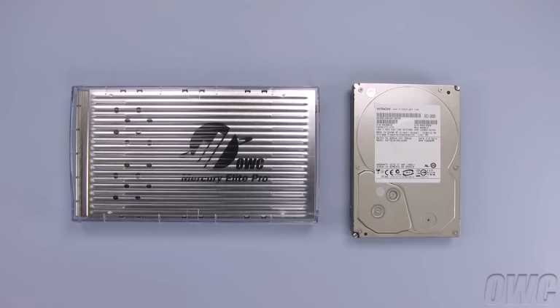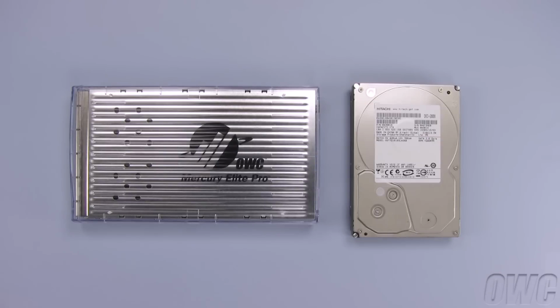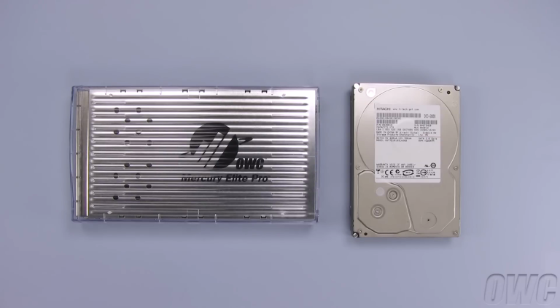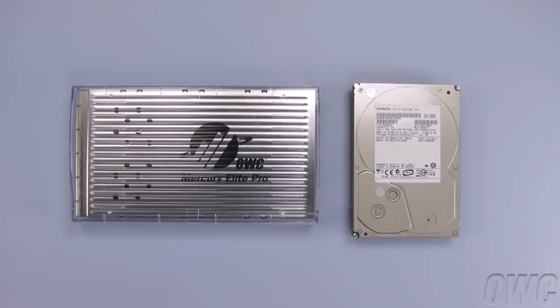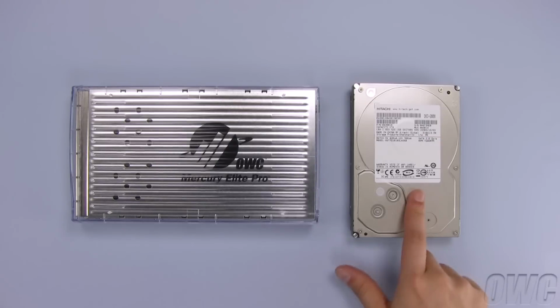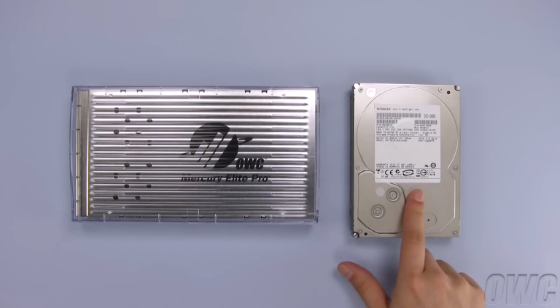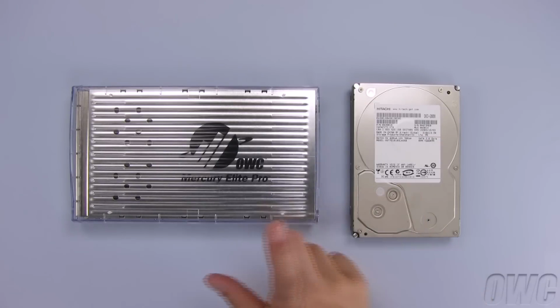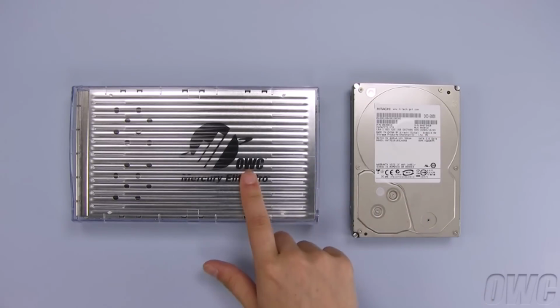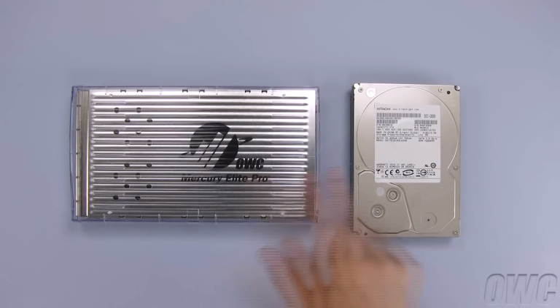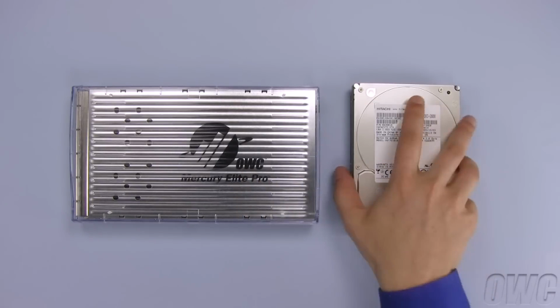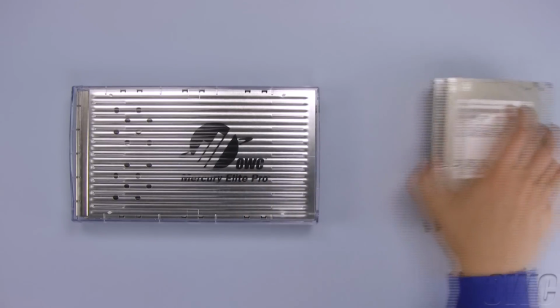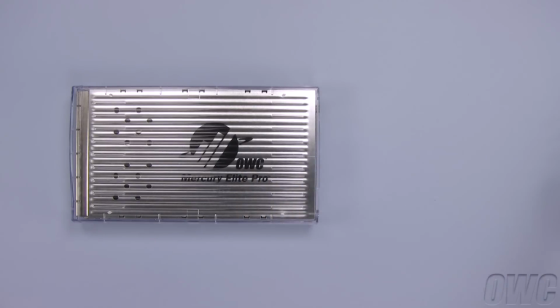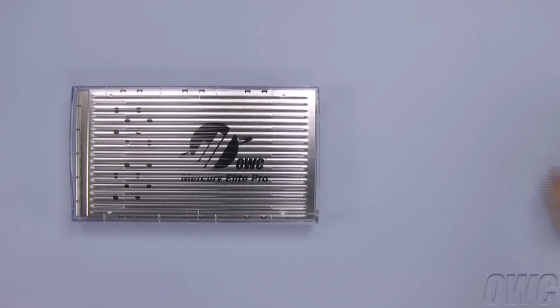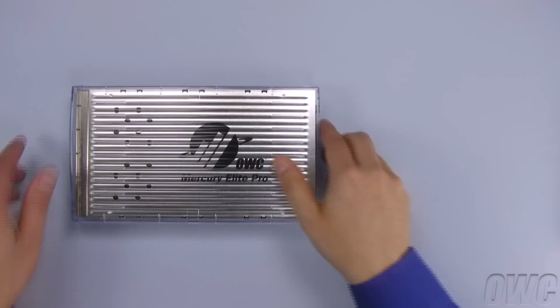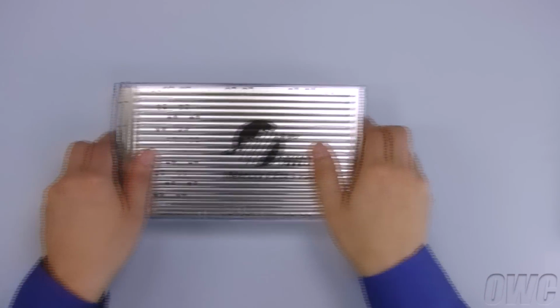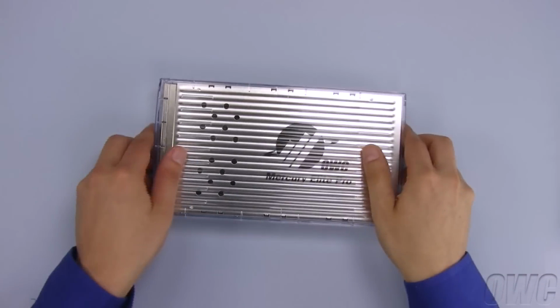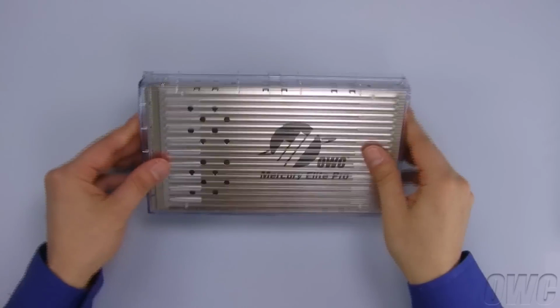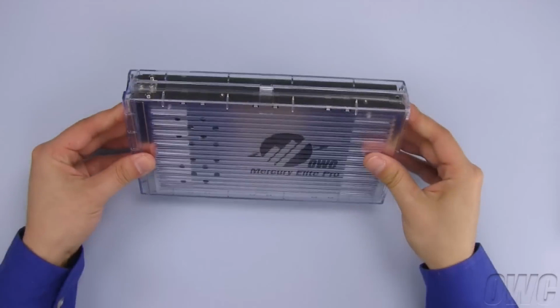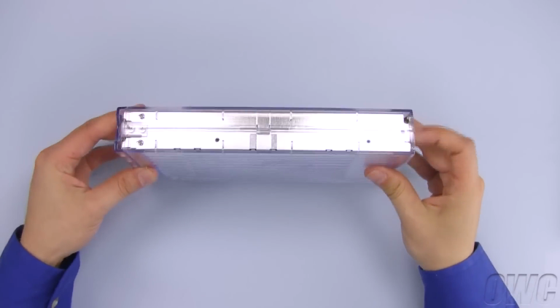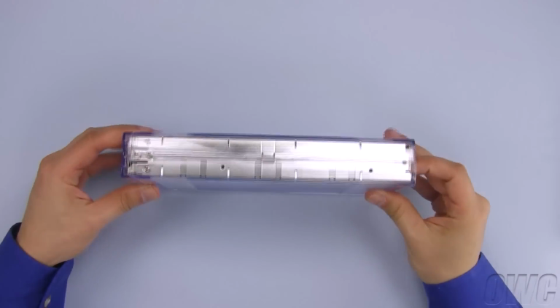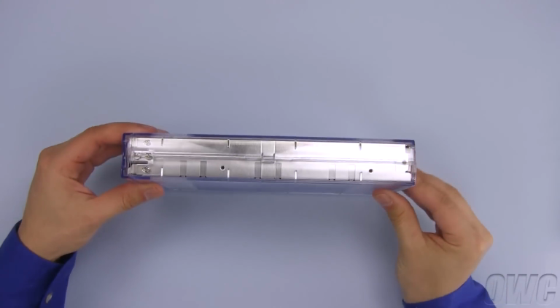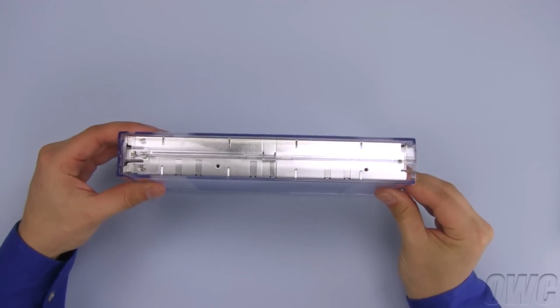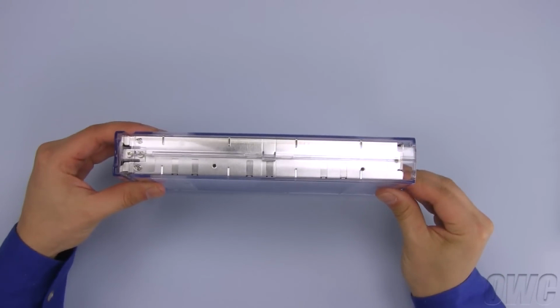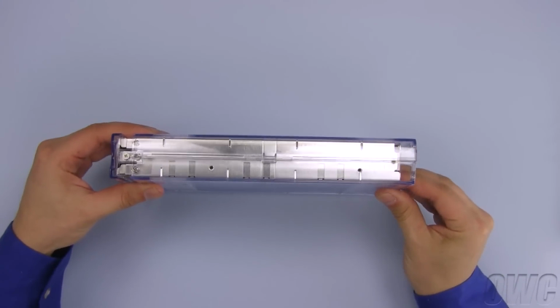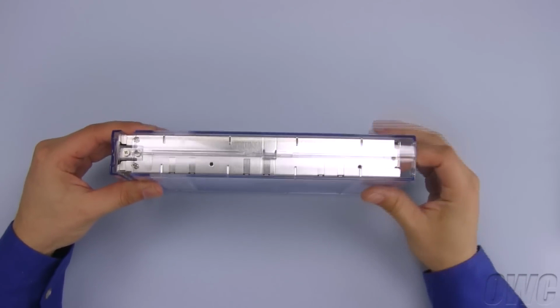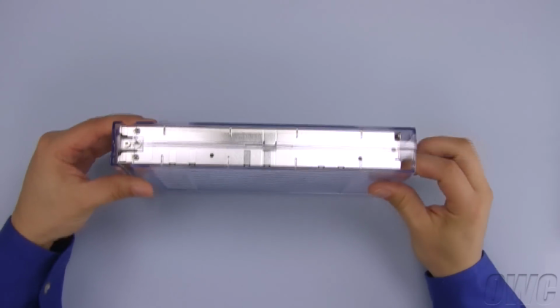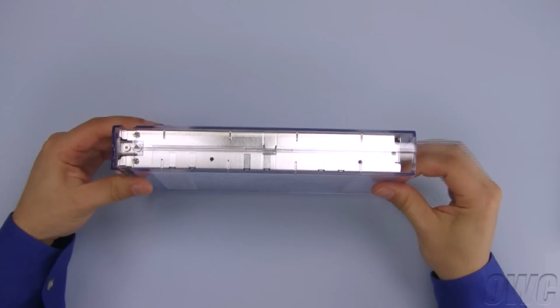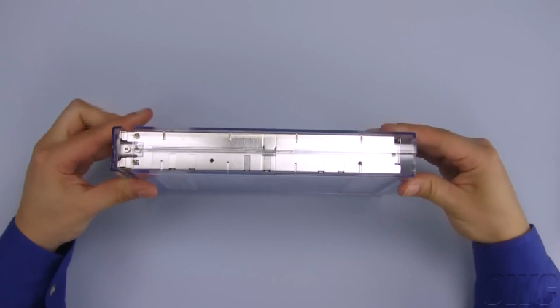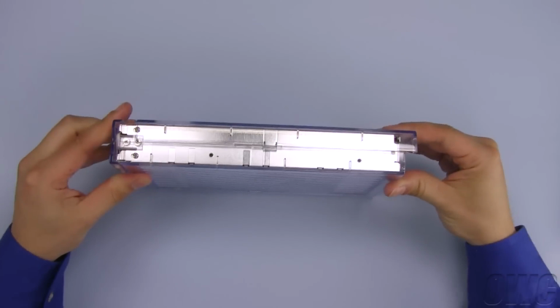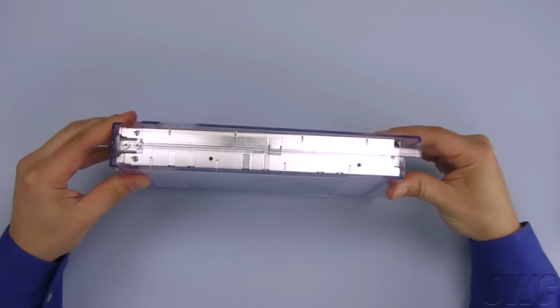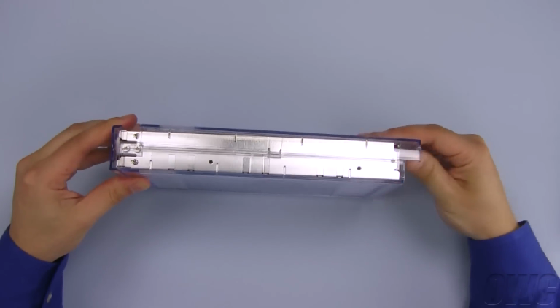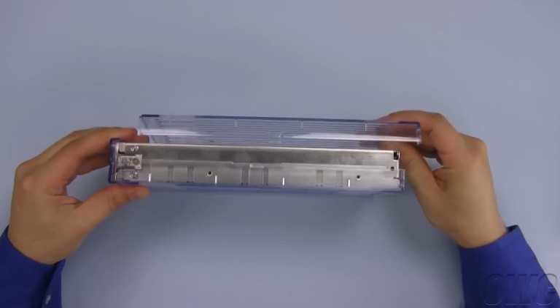We've already removed both the drive and the enclosure from their packaging. In order to fully open the enclosure, slide the outer shell back, then push forward on one of the halves to separate them.